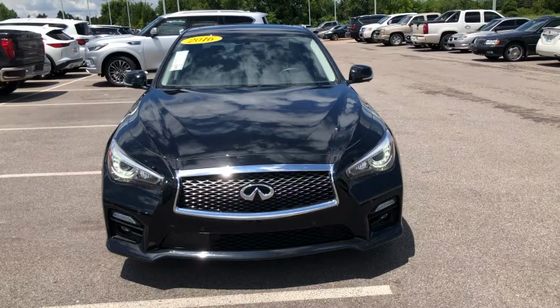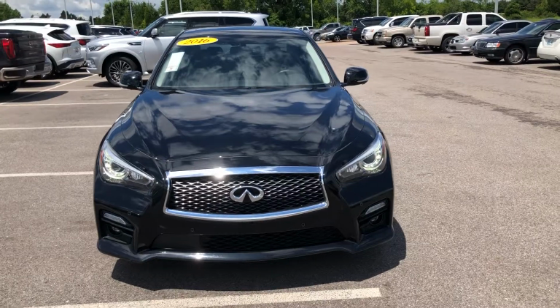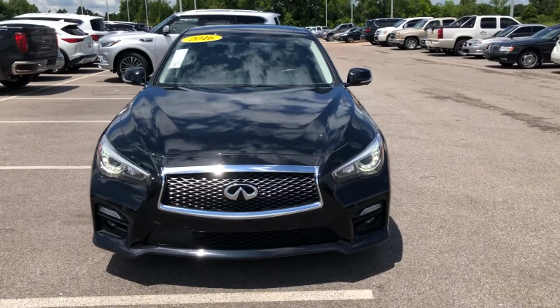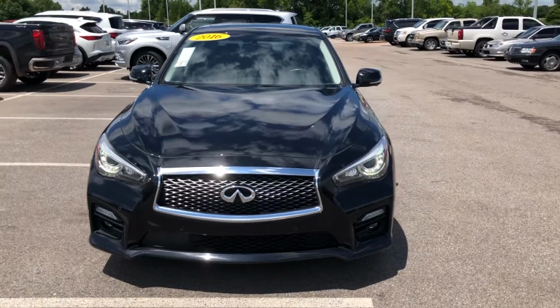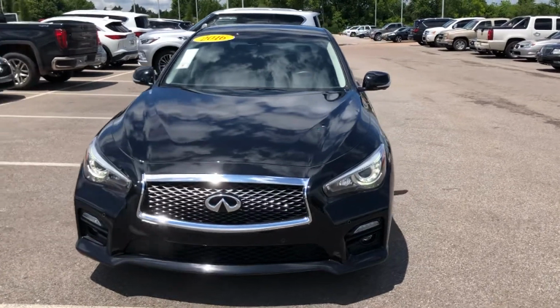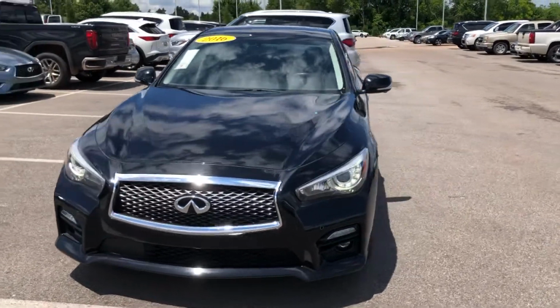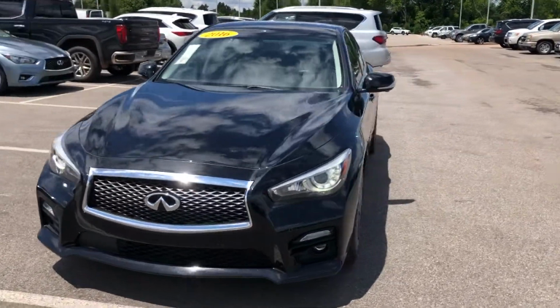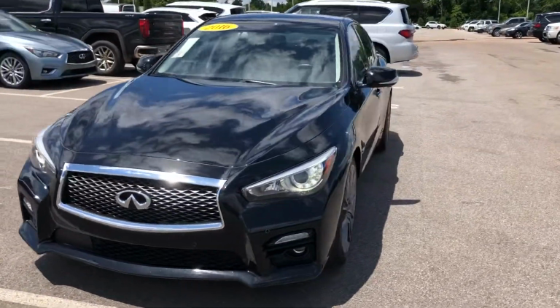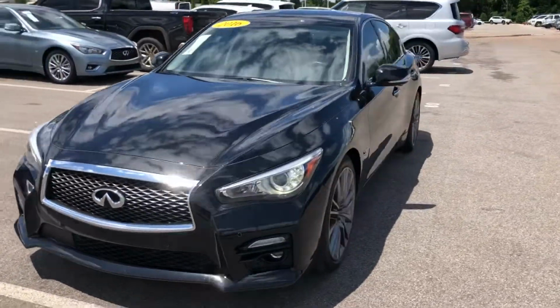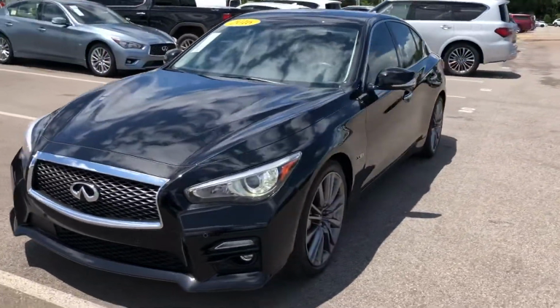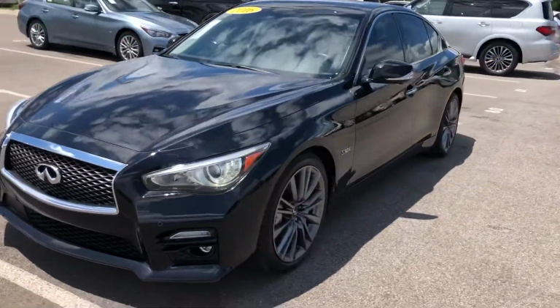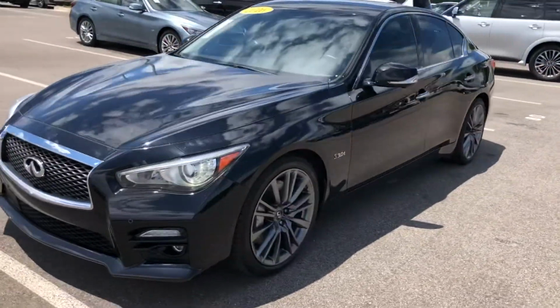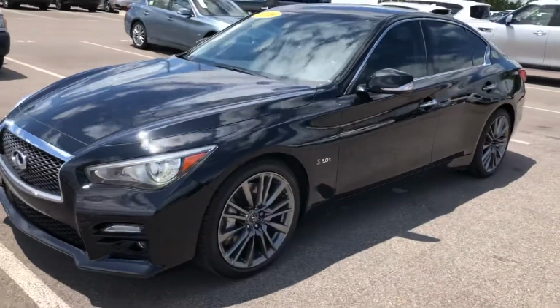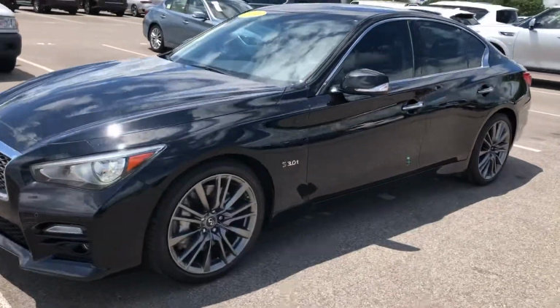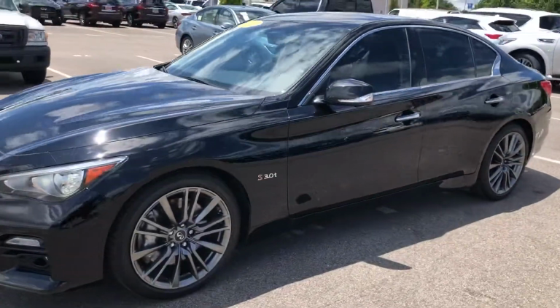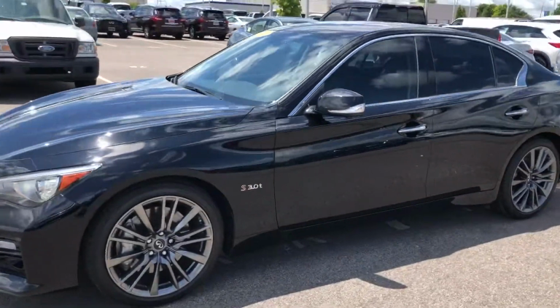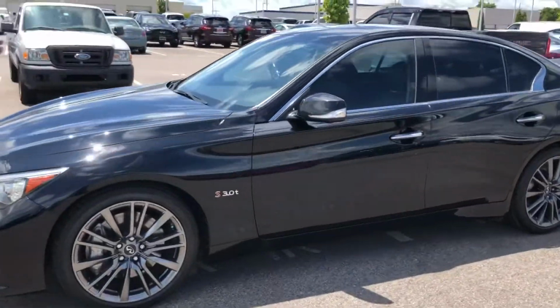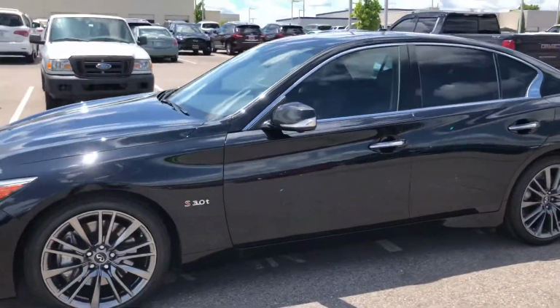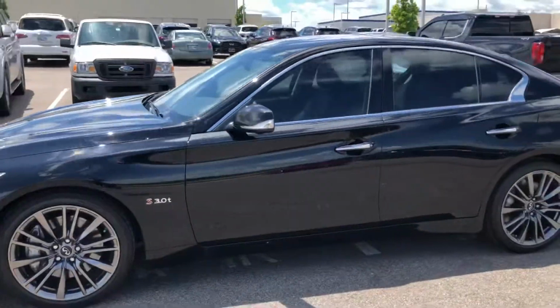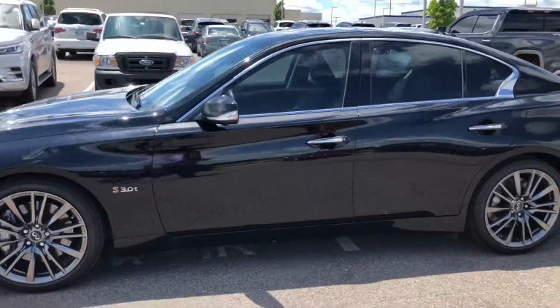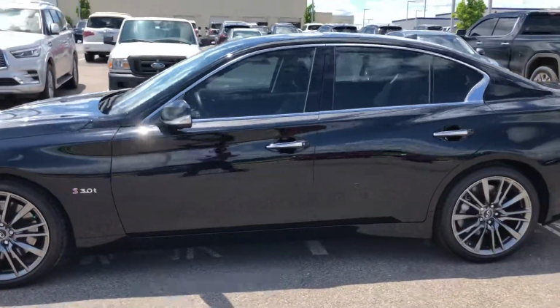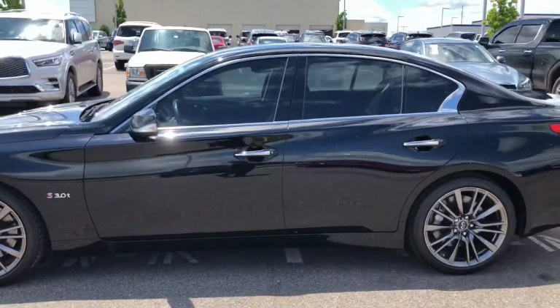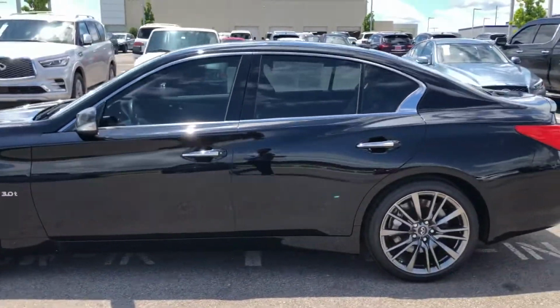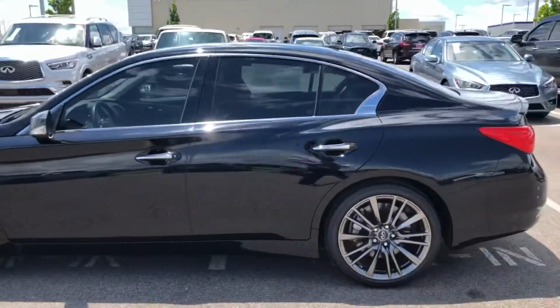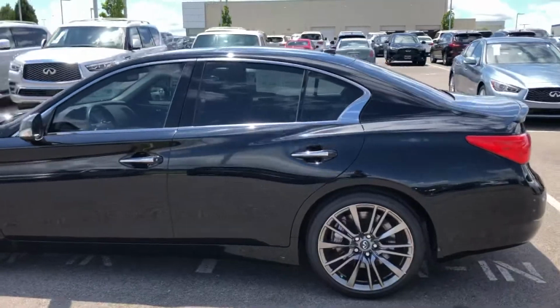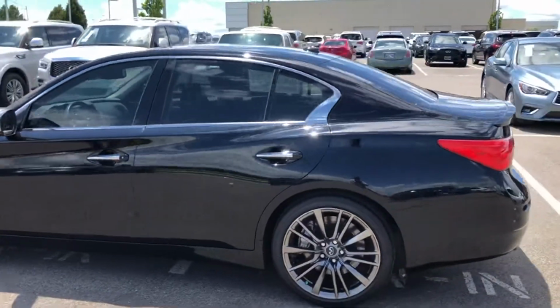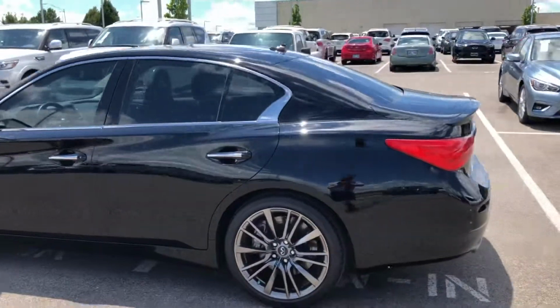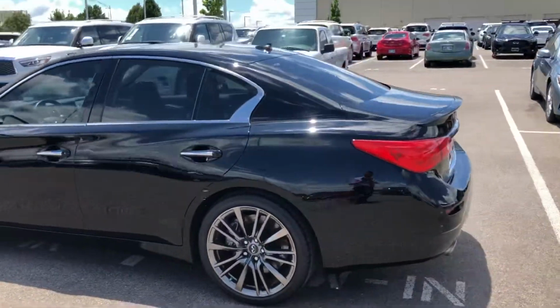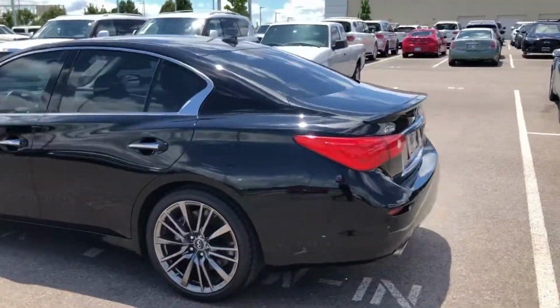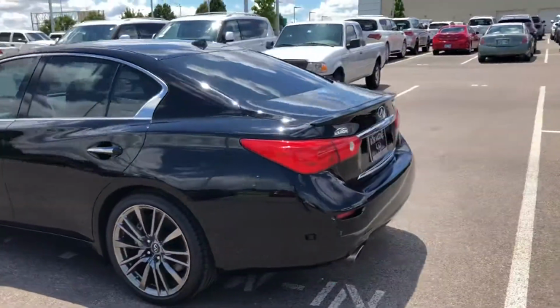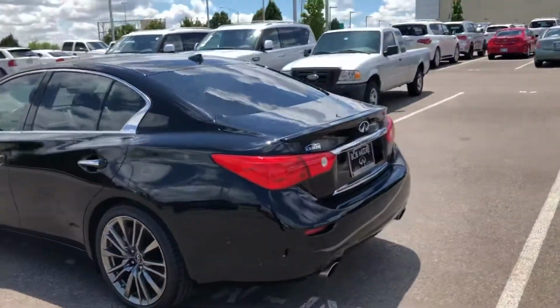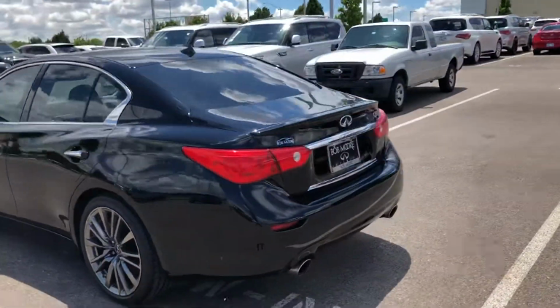Hi Mr. Moore, this is Adam Austin with Bob Moore Infinity. Shooting a demo video of the Q50 Red Sport you were interested in. You had some questions about it, and I'm going to address those on here.